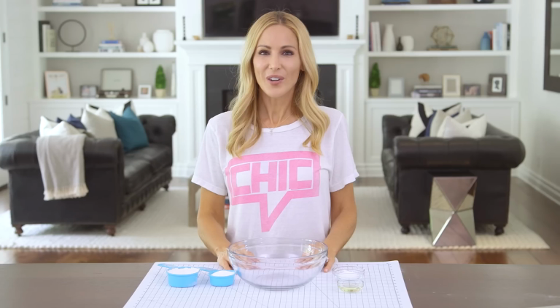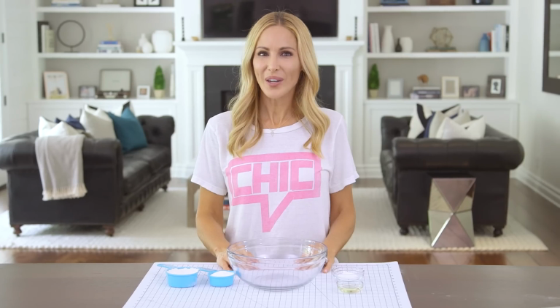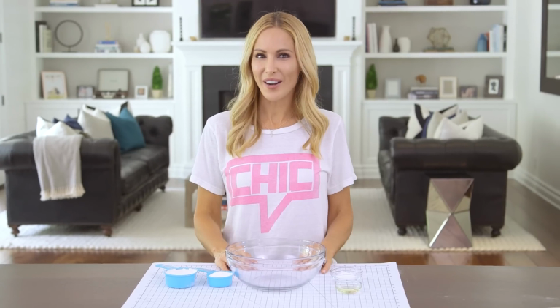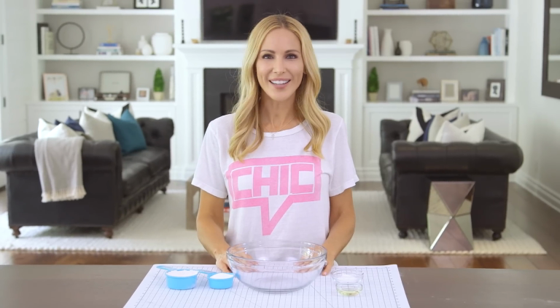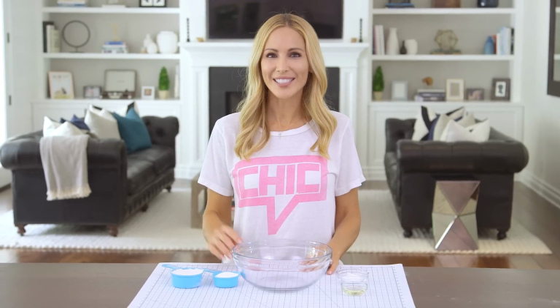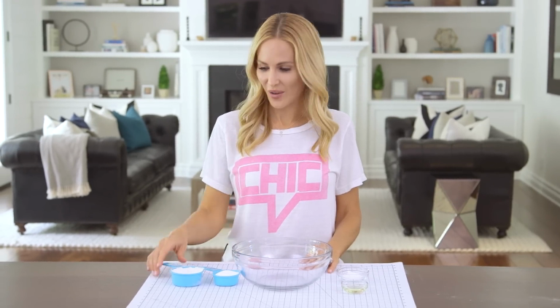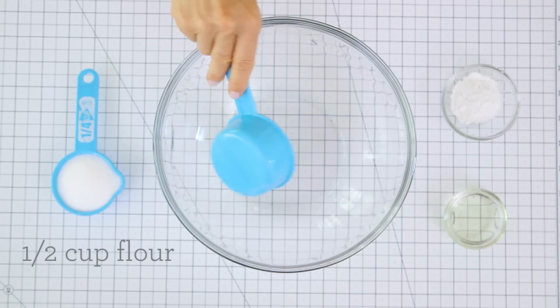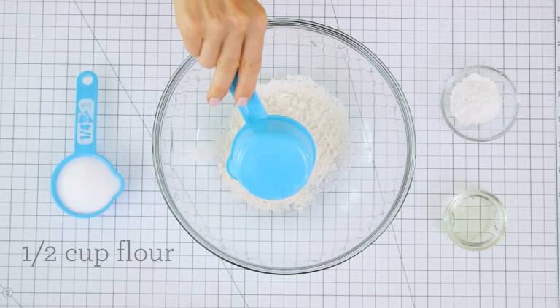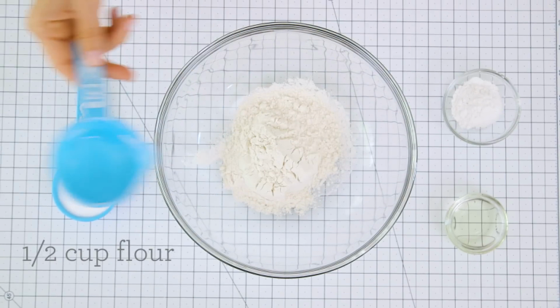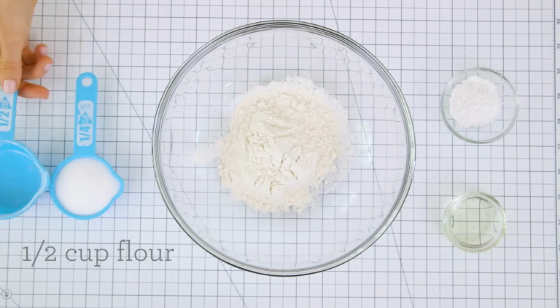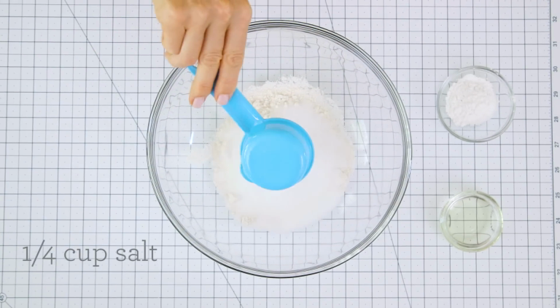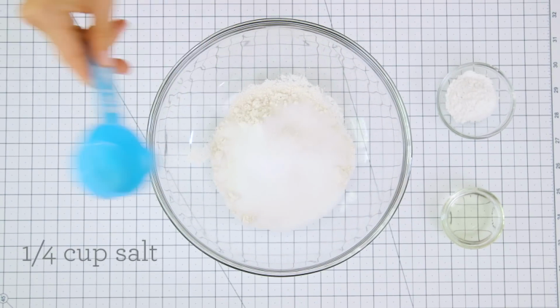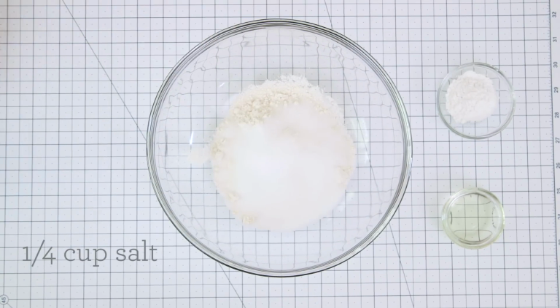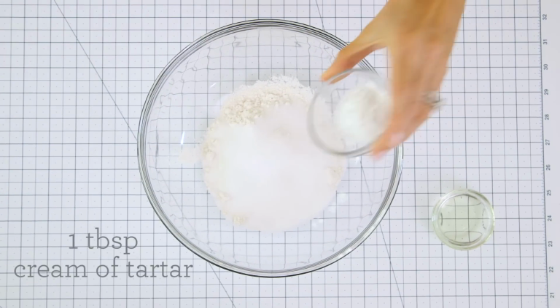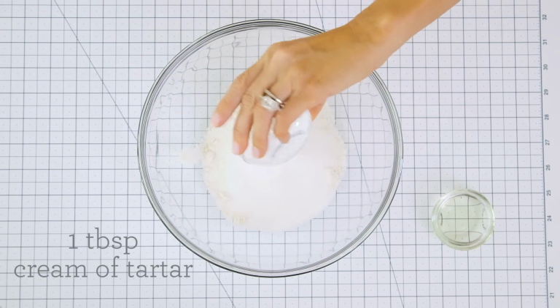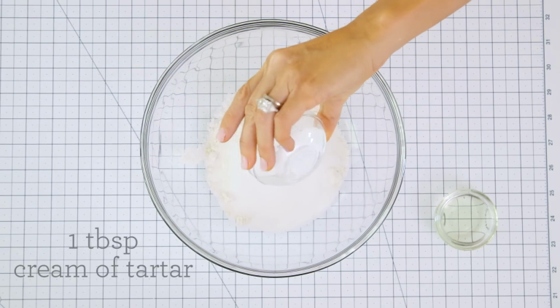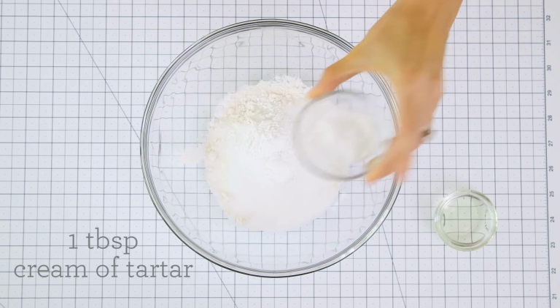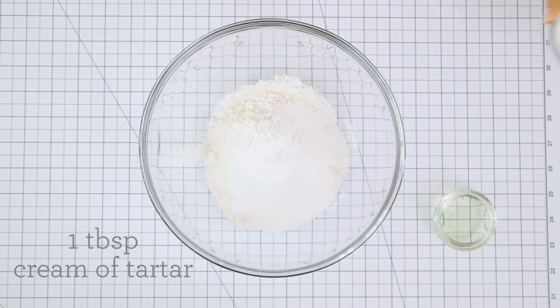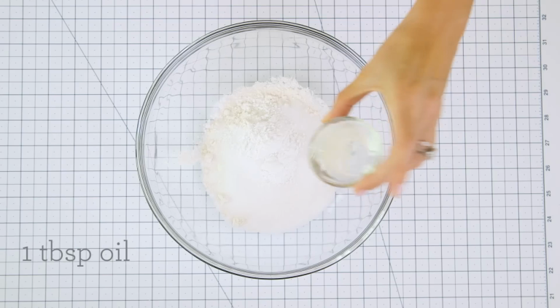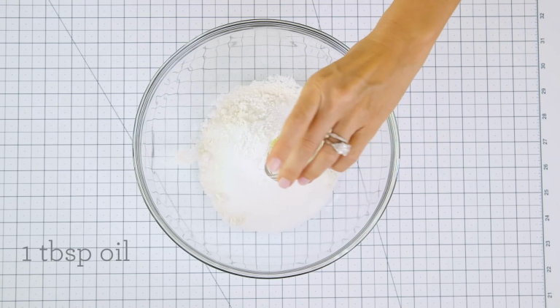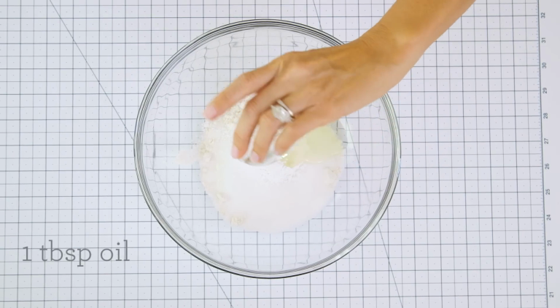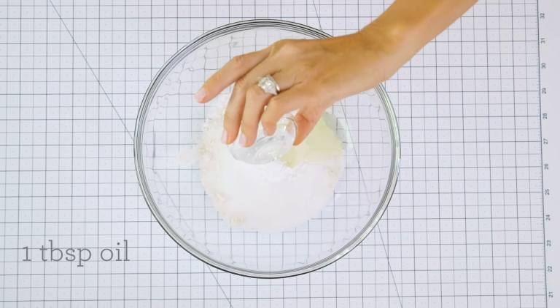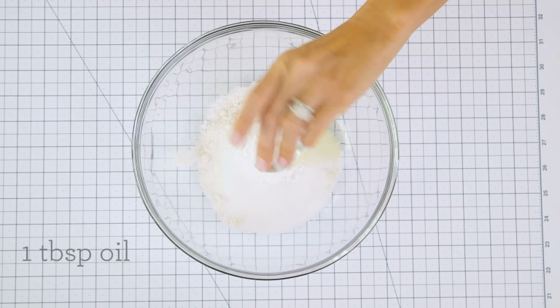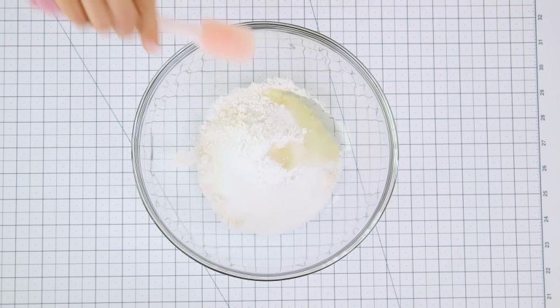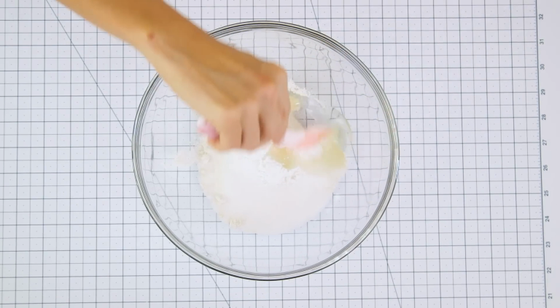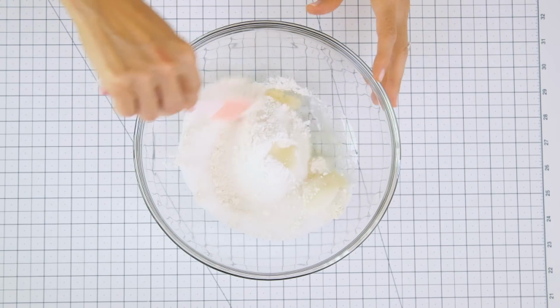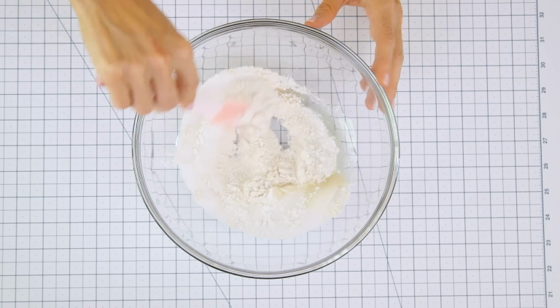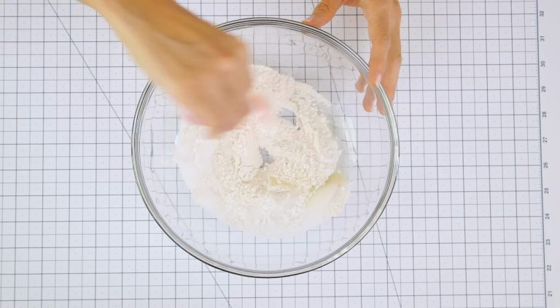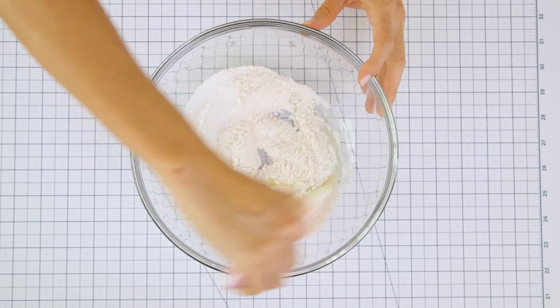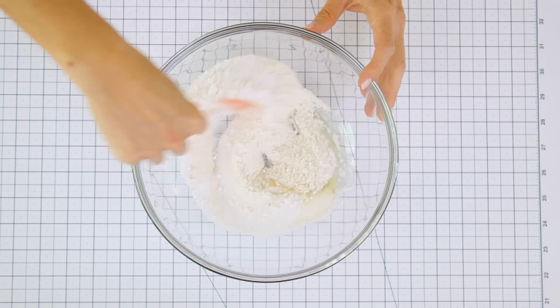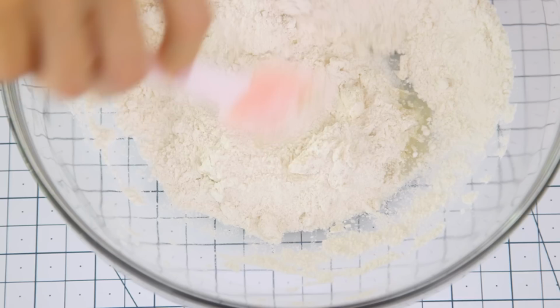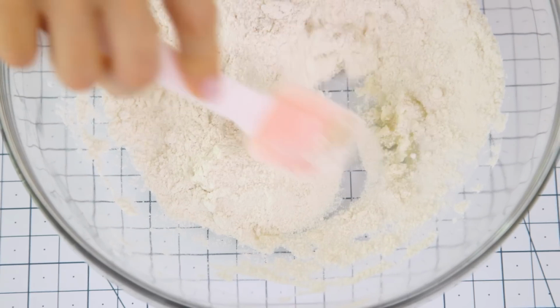First we're going to combine our dry ingredients, starting with a half a cup of flour, quarter cup of salt, one tablespoon of cream of tartar, and then our tablespoon of oil. Give it a mix. You can make this in a larger amount — just double or triple the recipe.